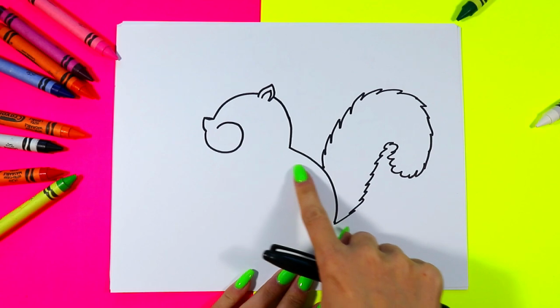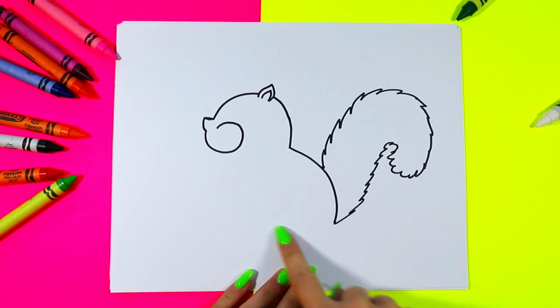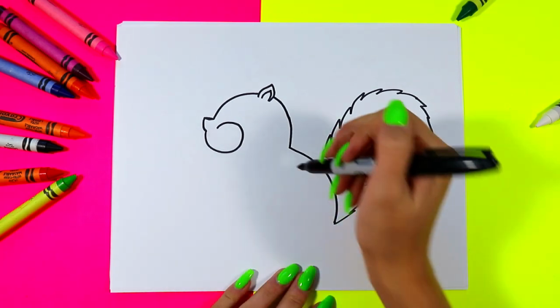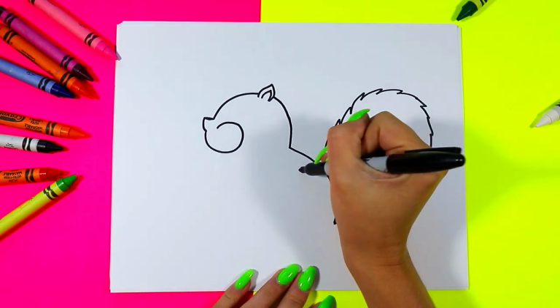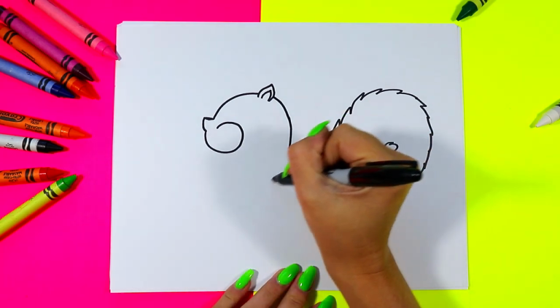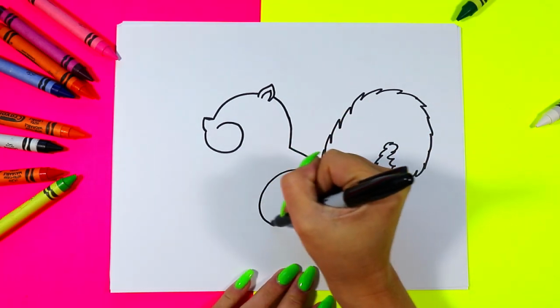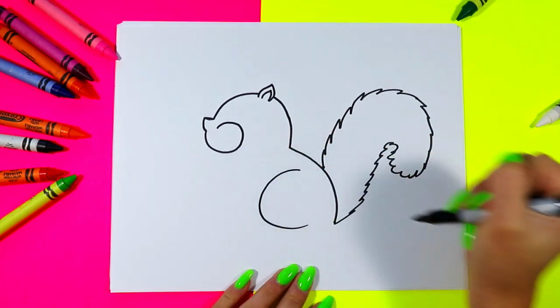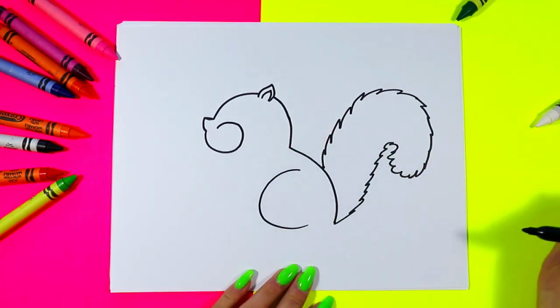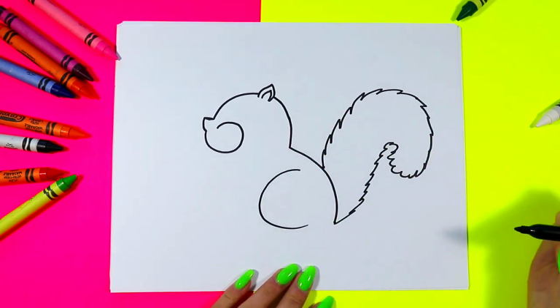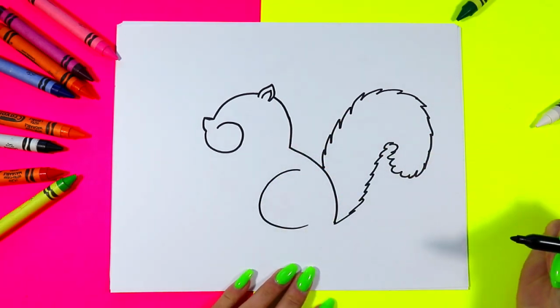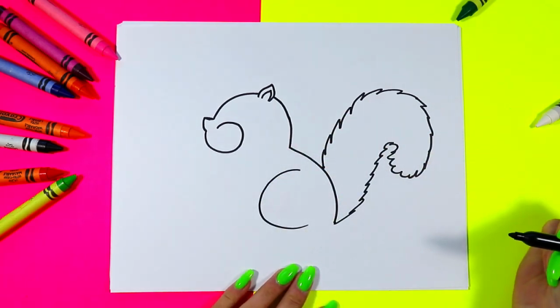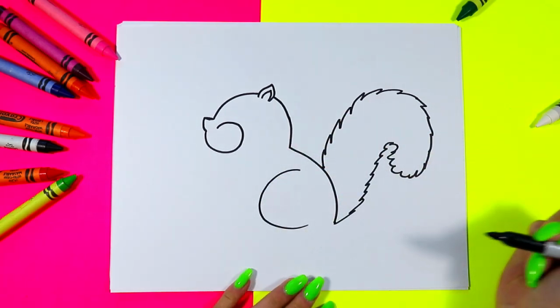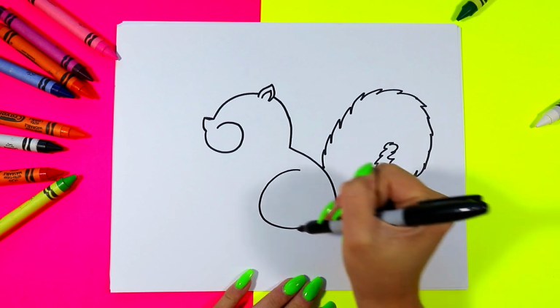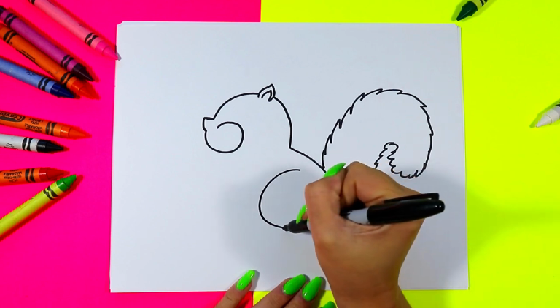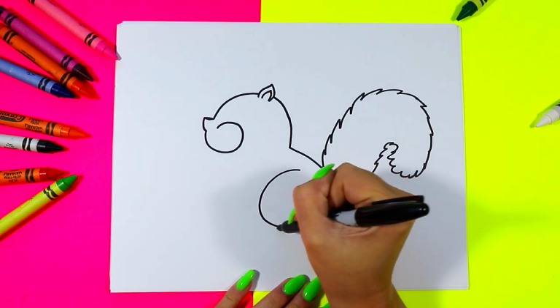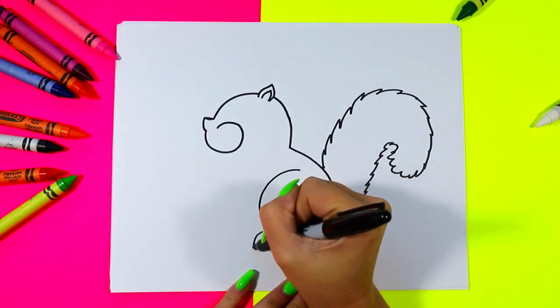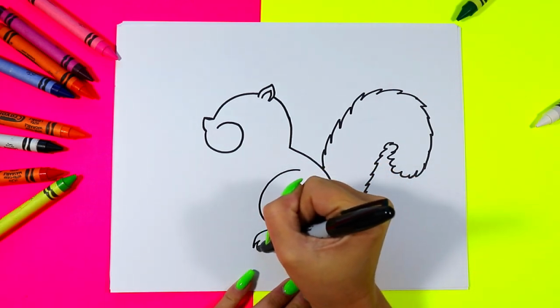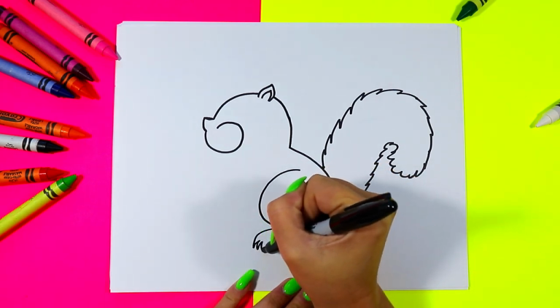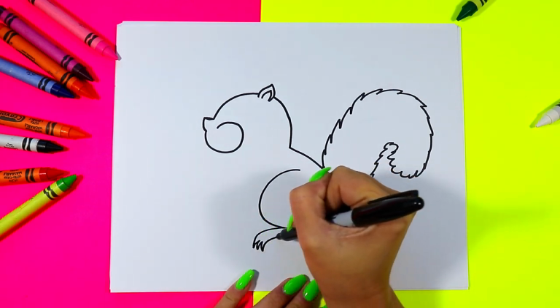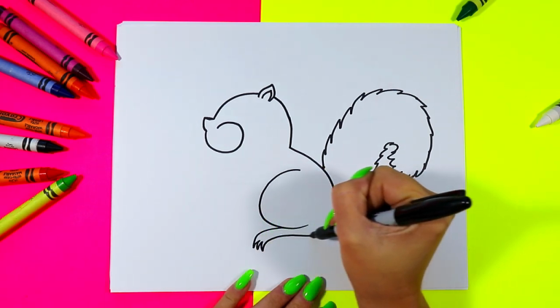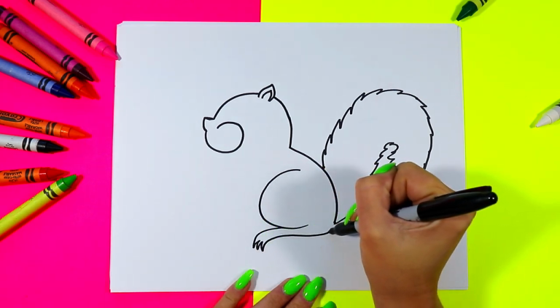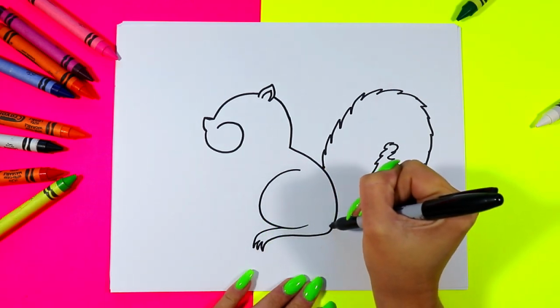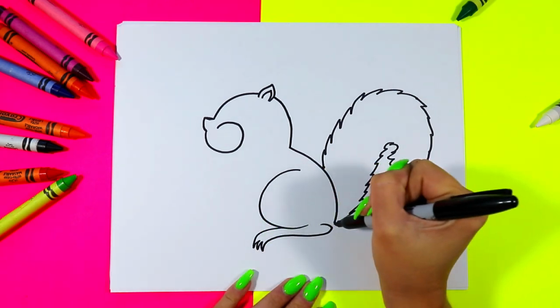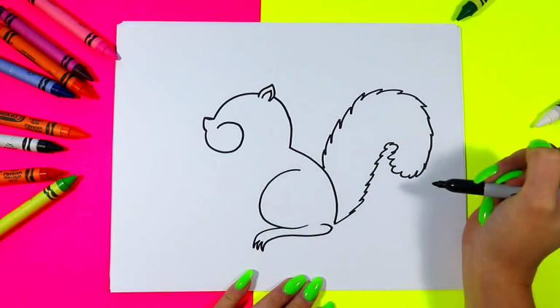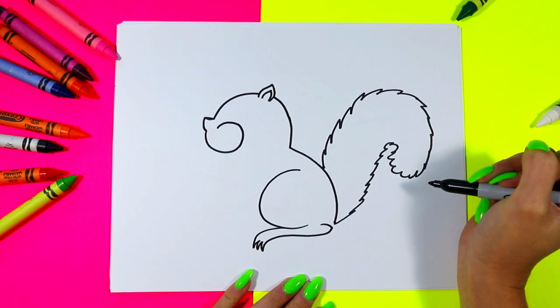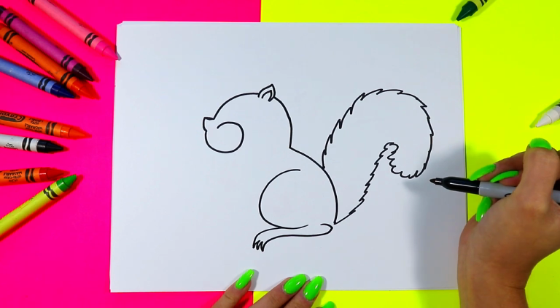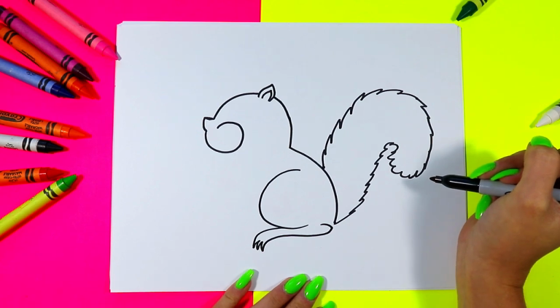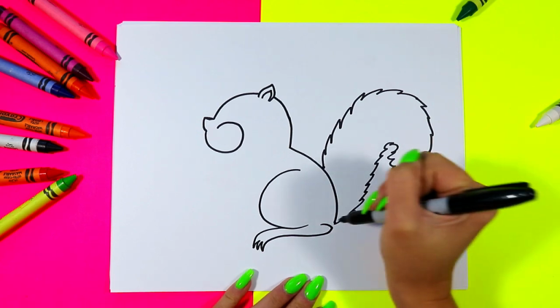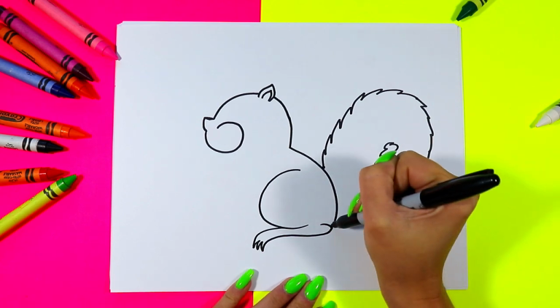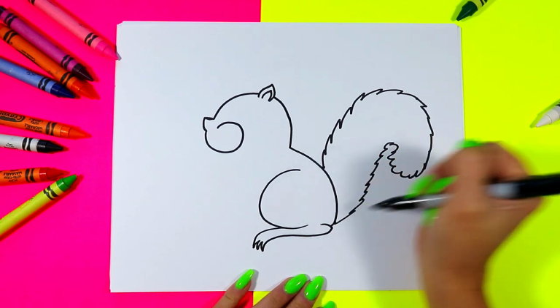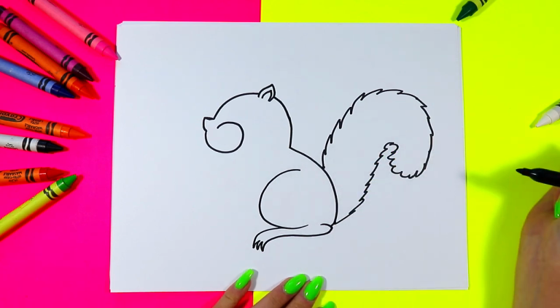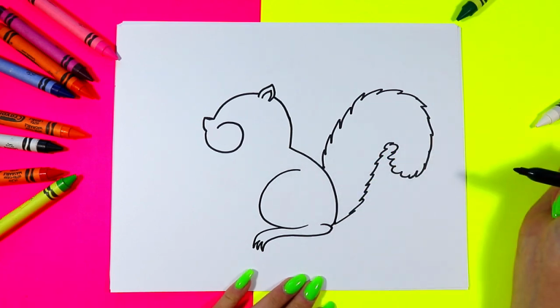Over on the body we're going to draw a big letter C shape for the back leg and add a little foot just like that. Connect to the body.